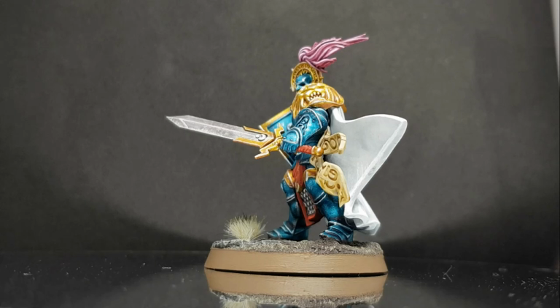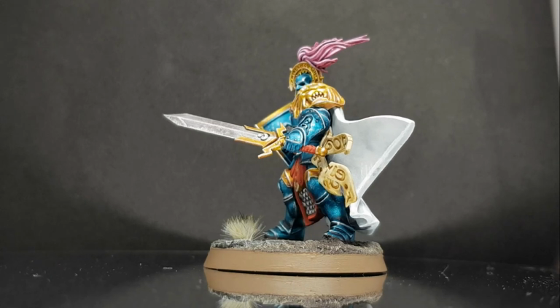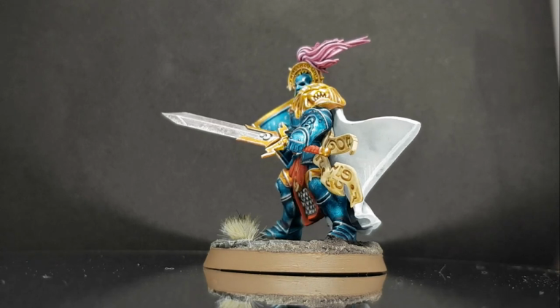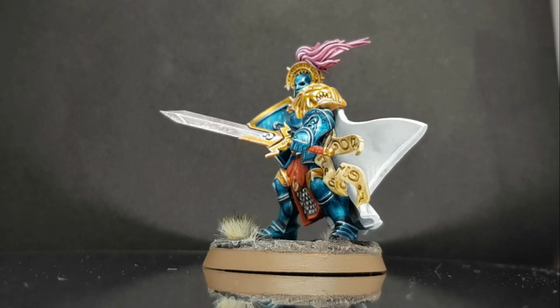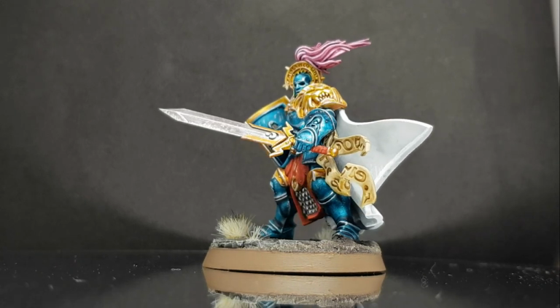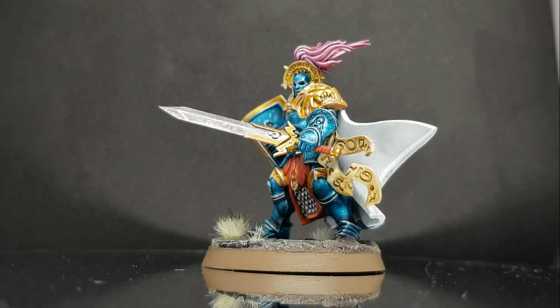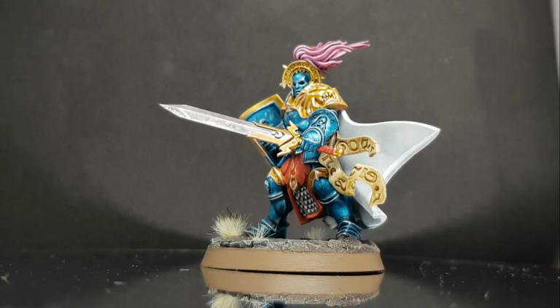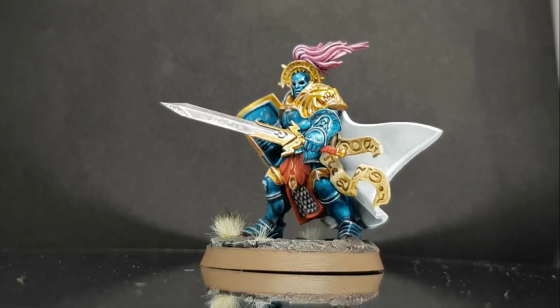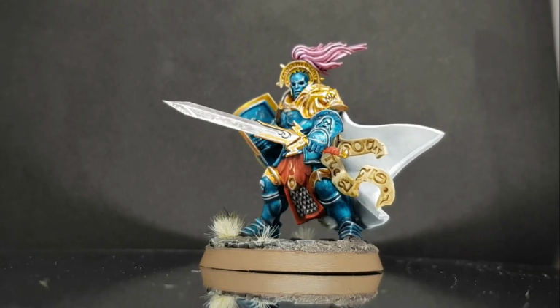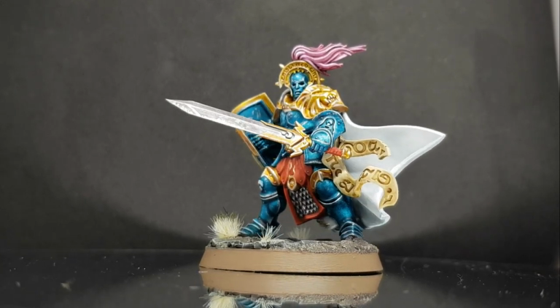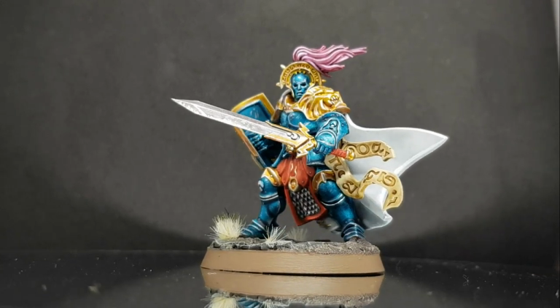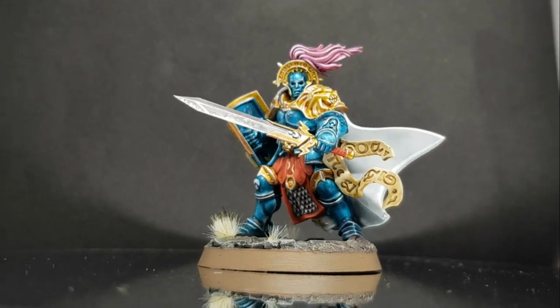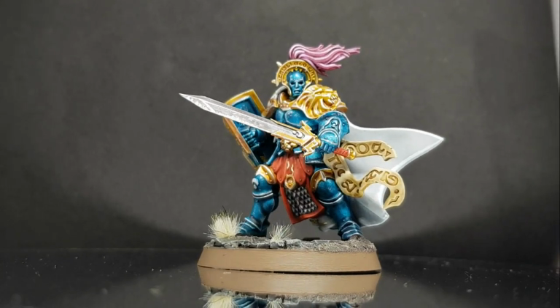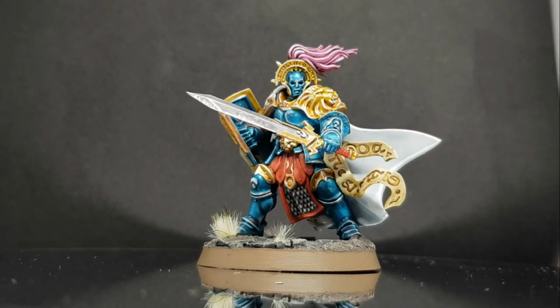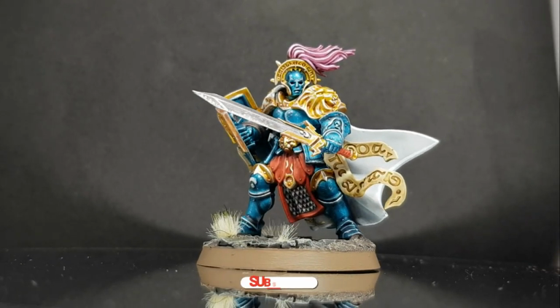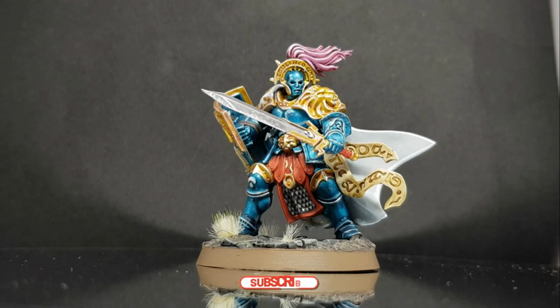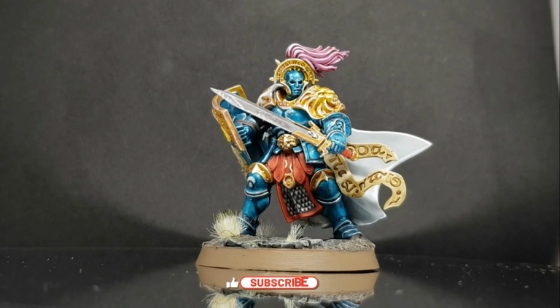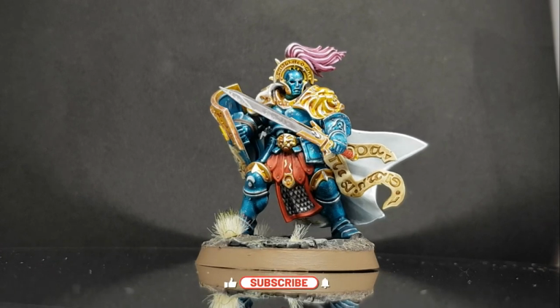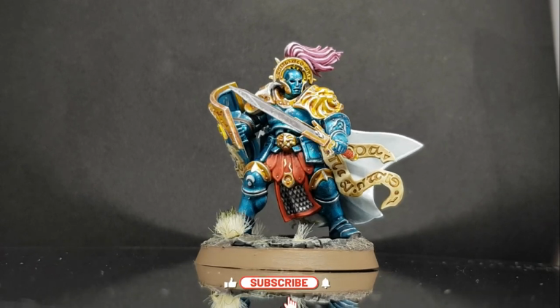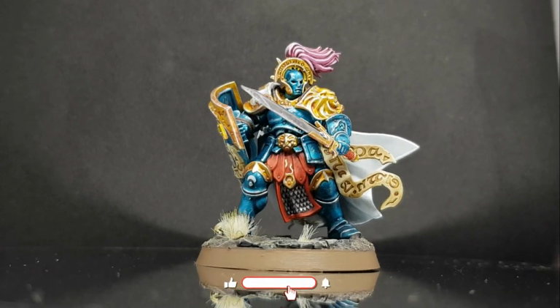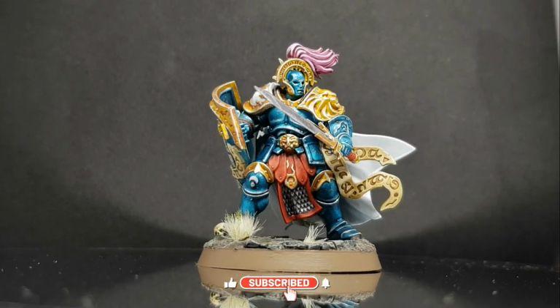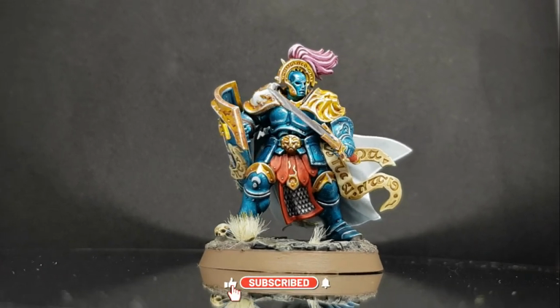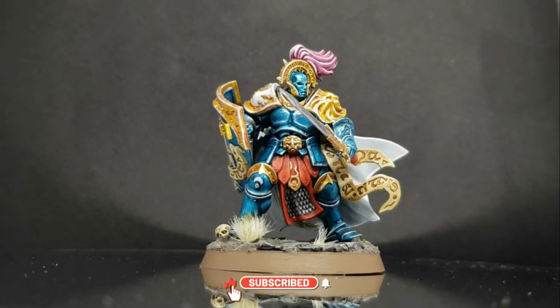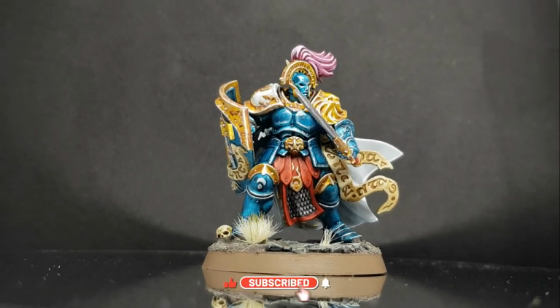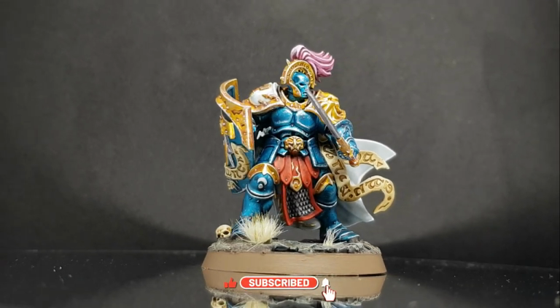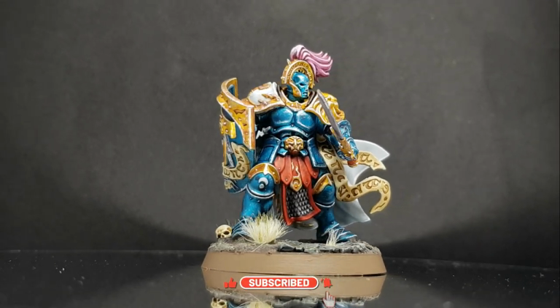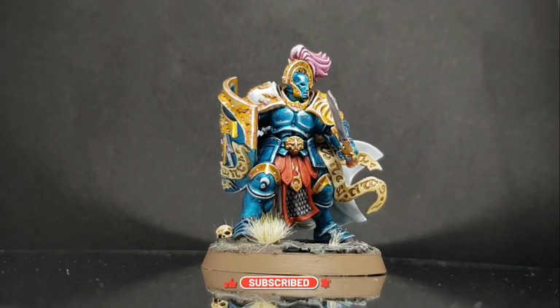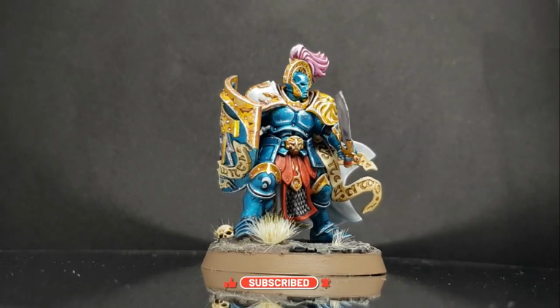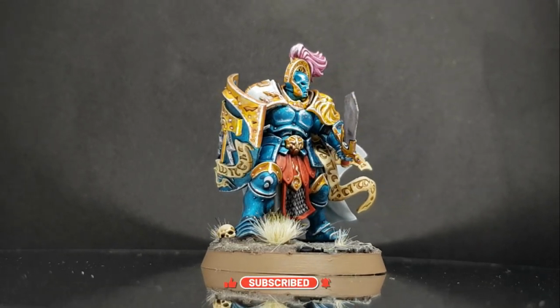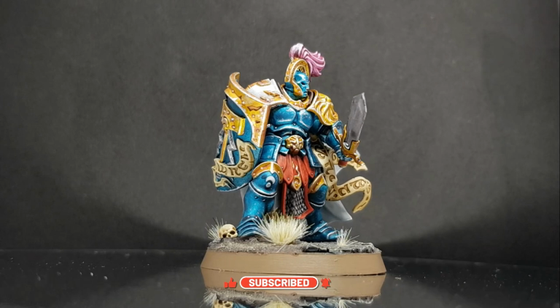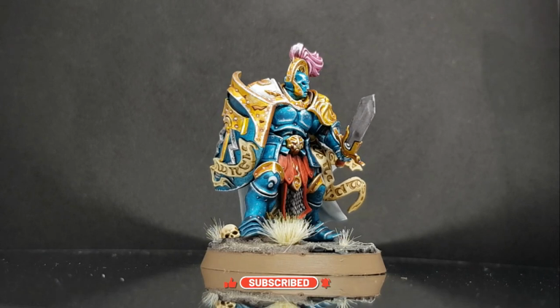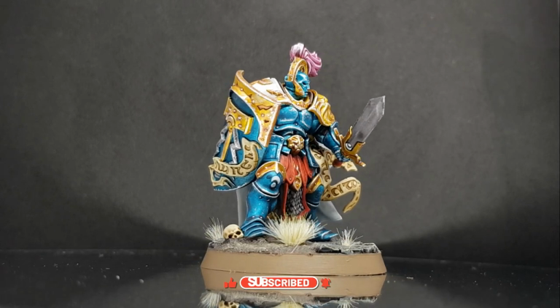Hi folks, Darren from WePaintMinis here. In this video, I'm going to show you how to paint a Celestial Vindicator Stormcast Eternal using Contrast paints, and I'm going to show you how I do it right now. Let's get to it.